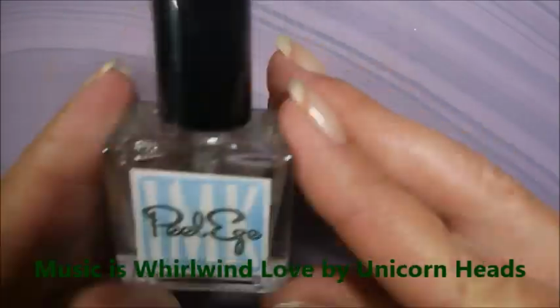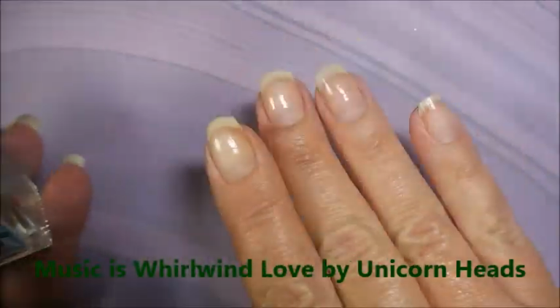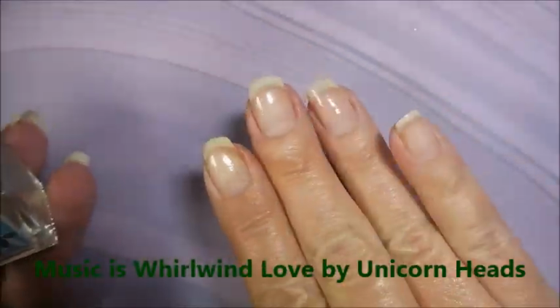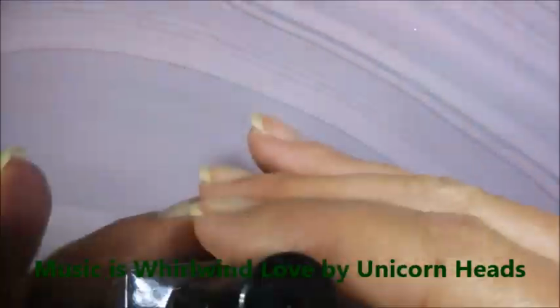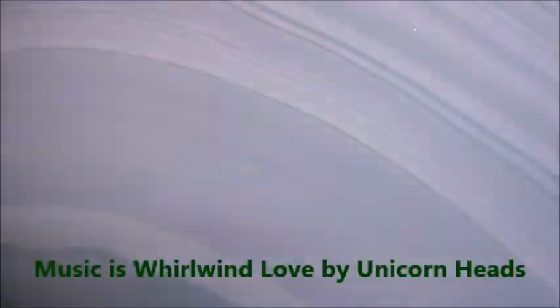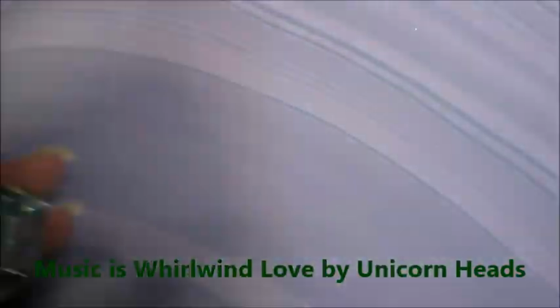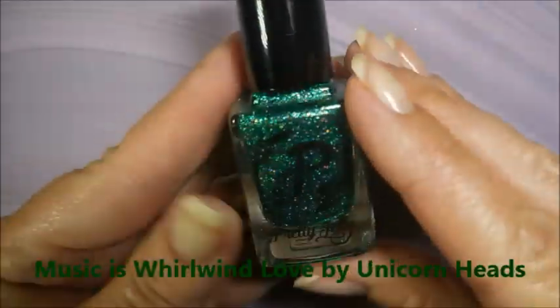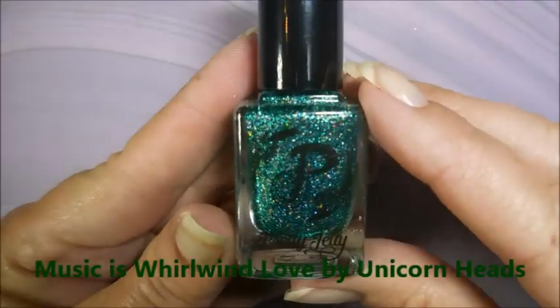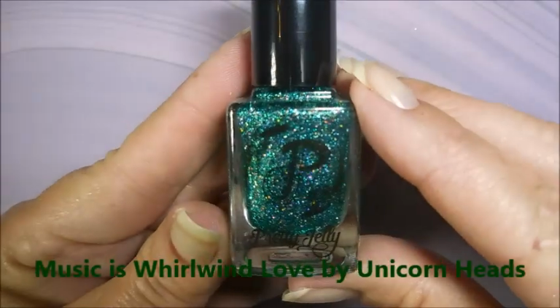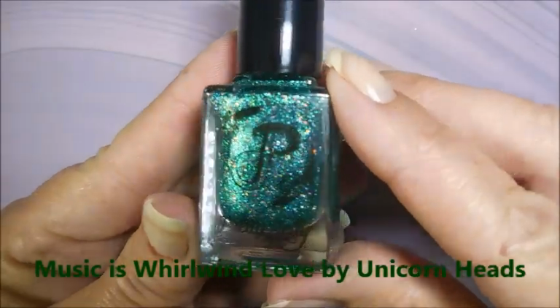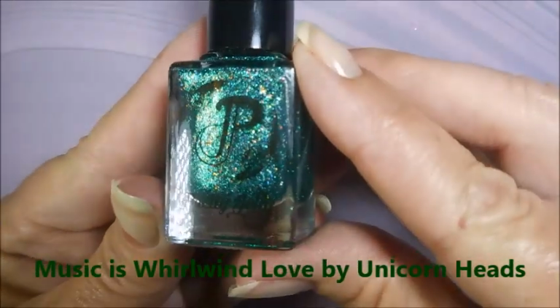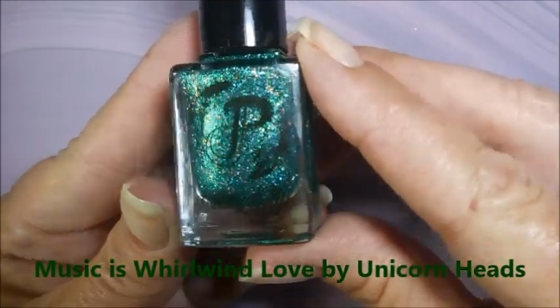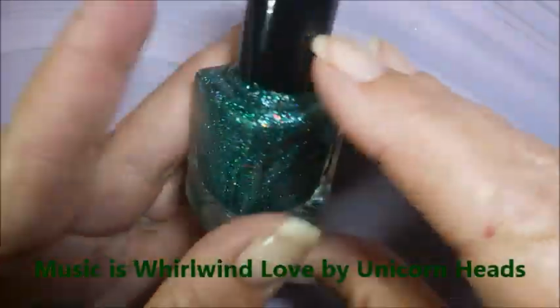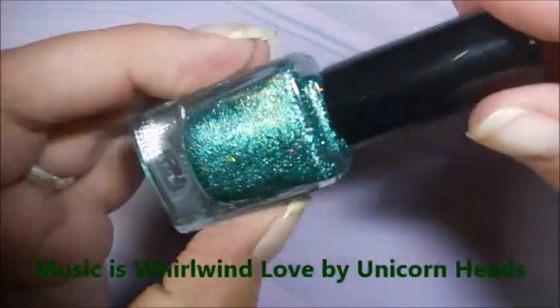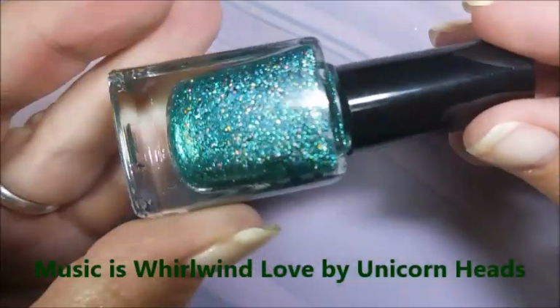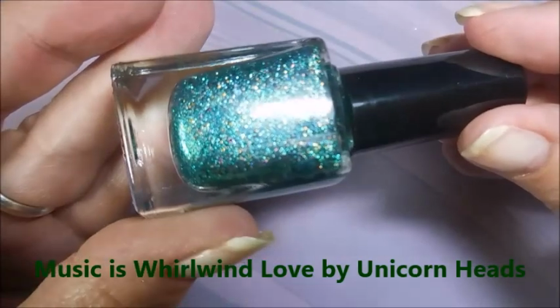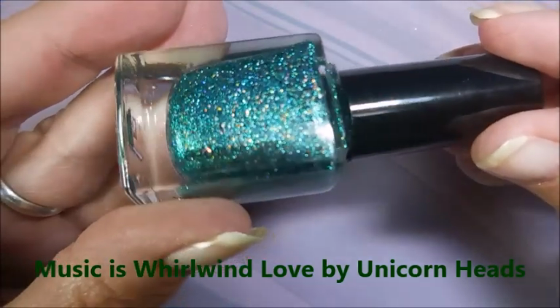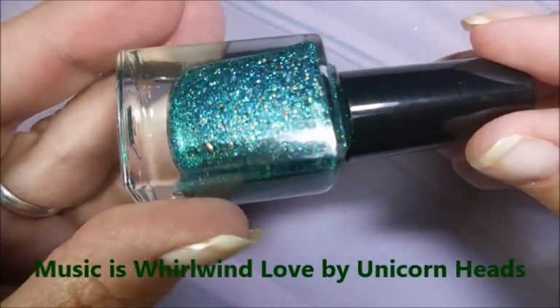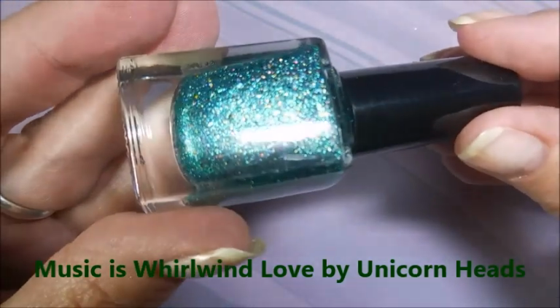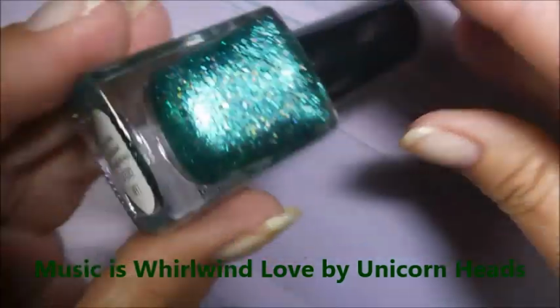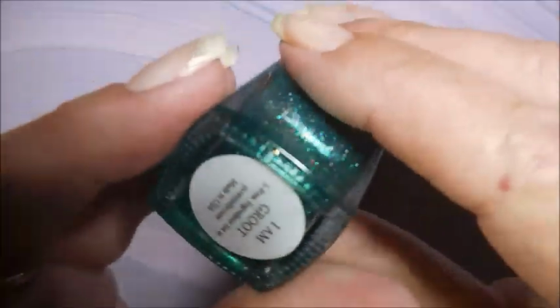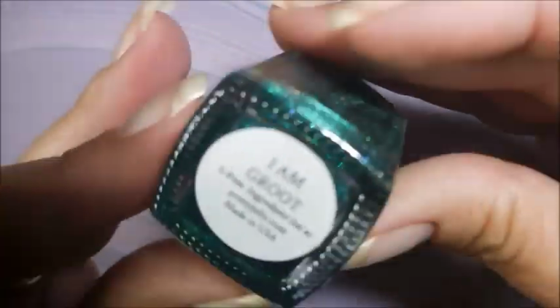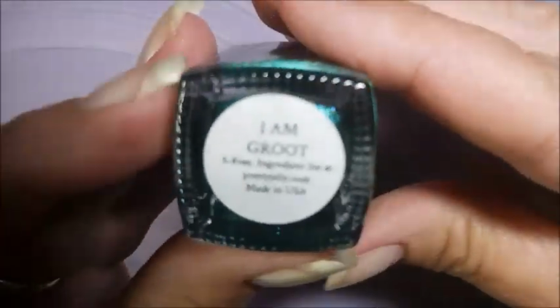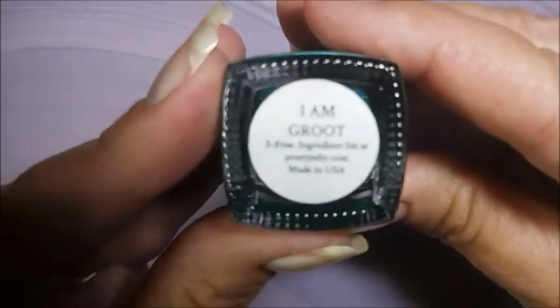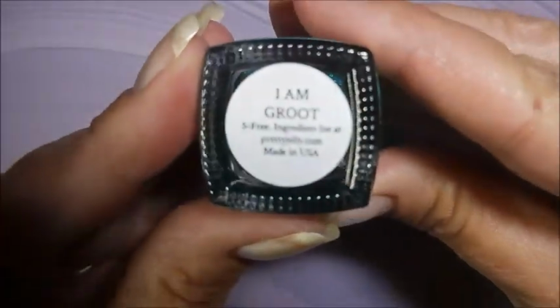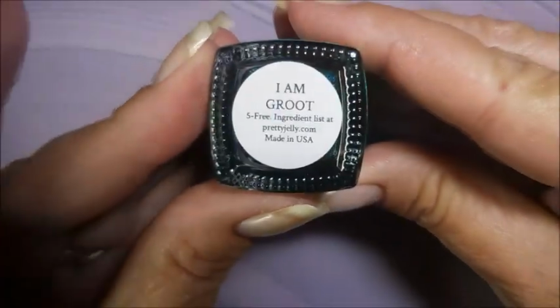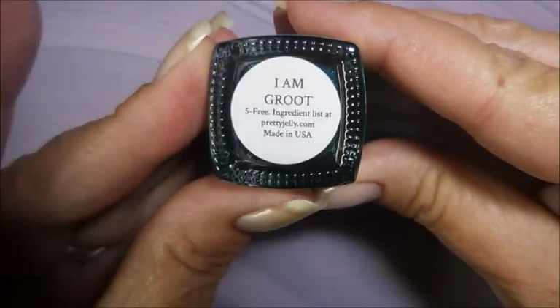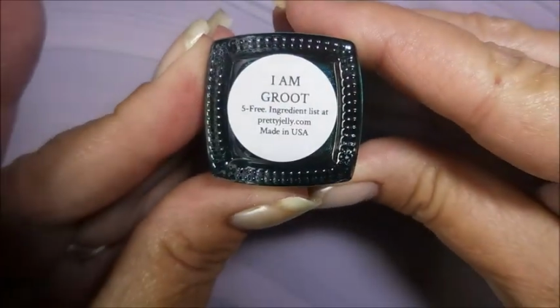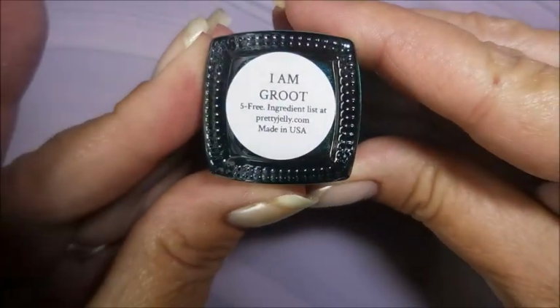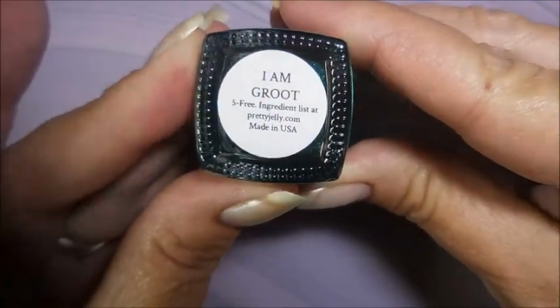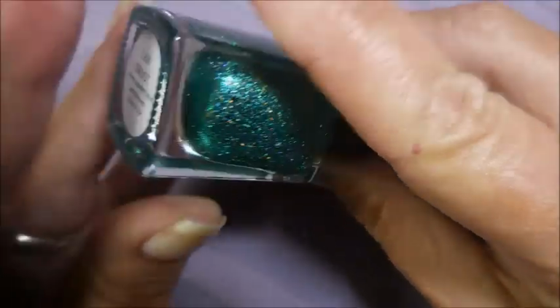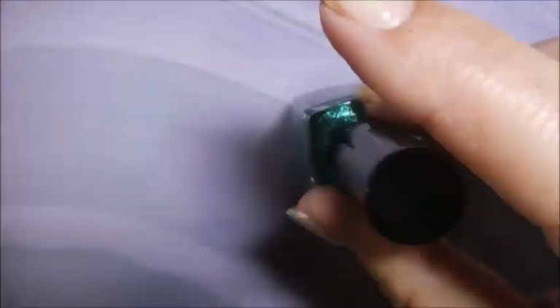I've started off with Peel Ease as my base coat and here is Pretty Jelly I Am Groot. It's so pretty. I love it.